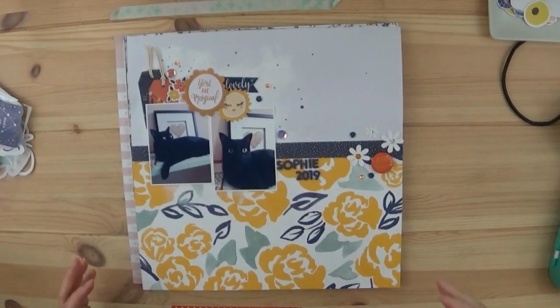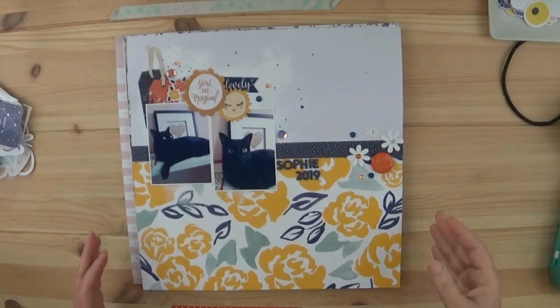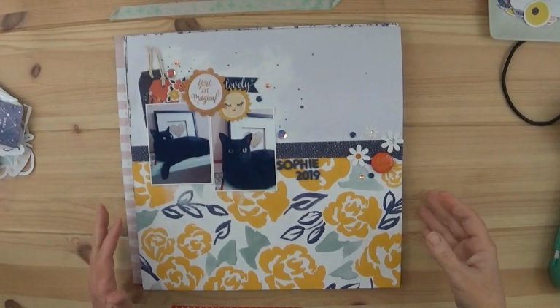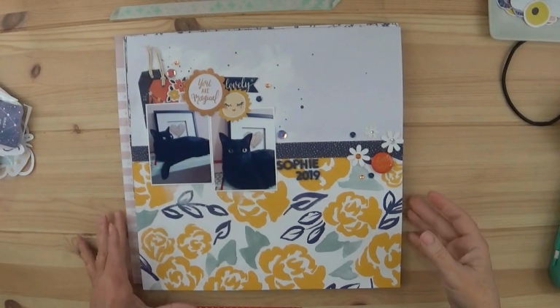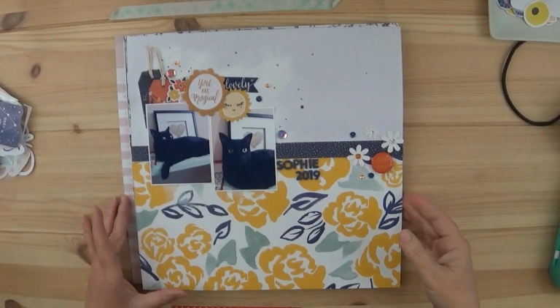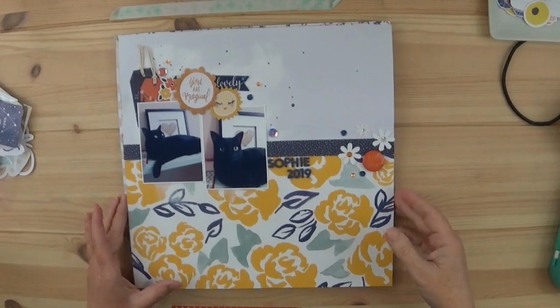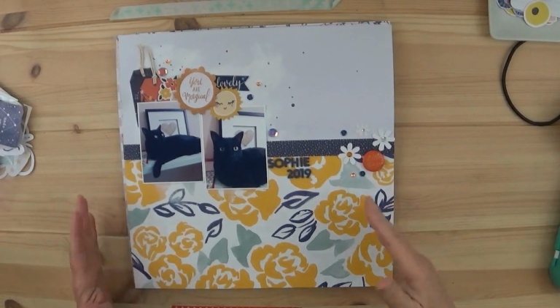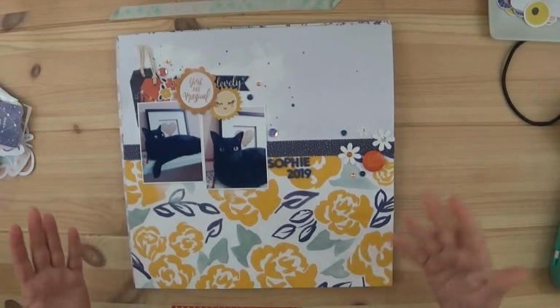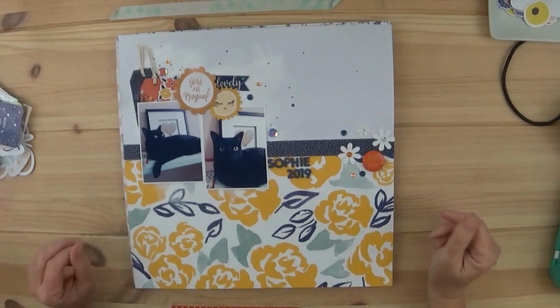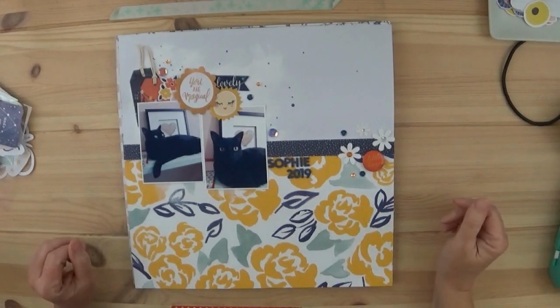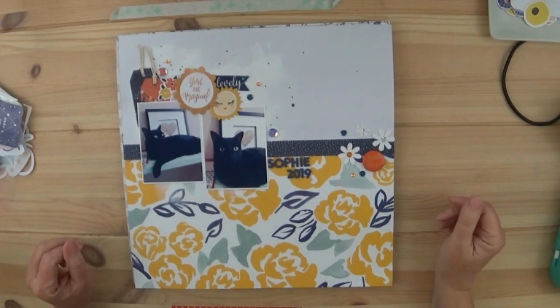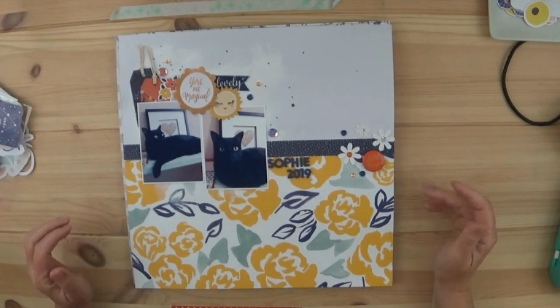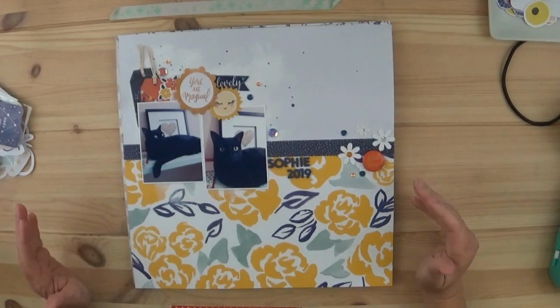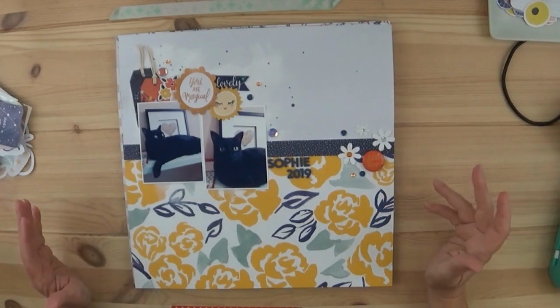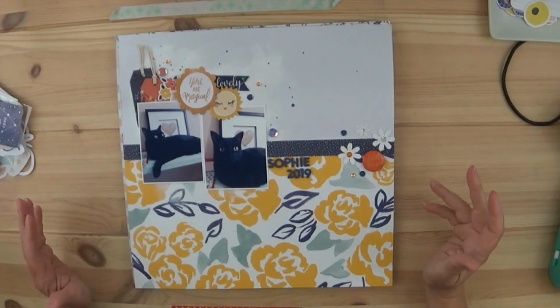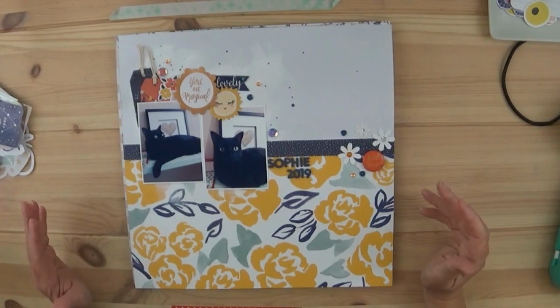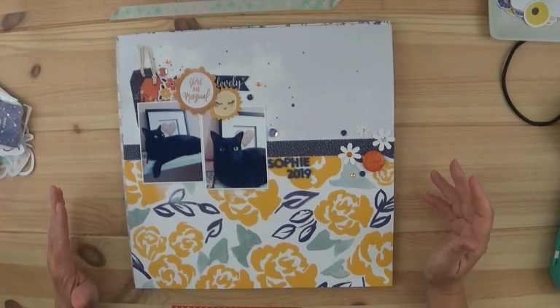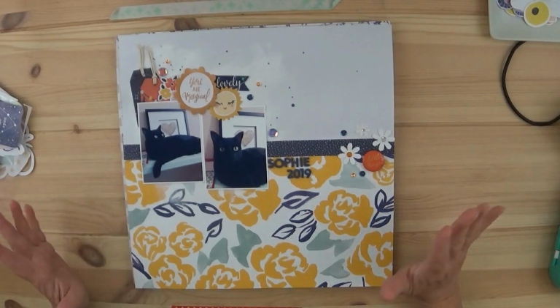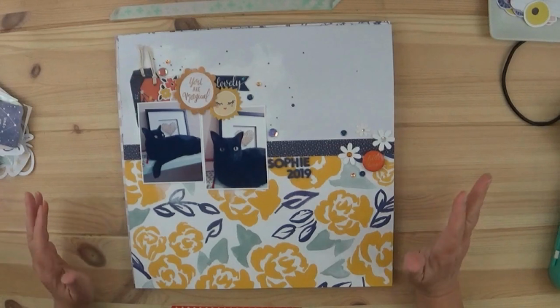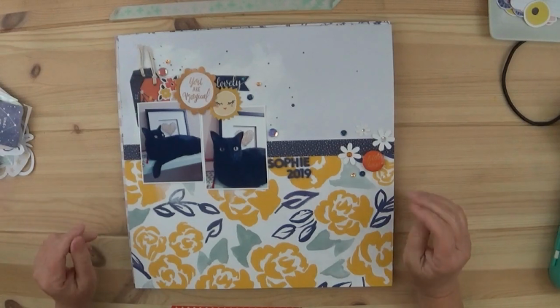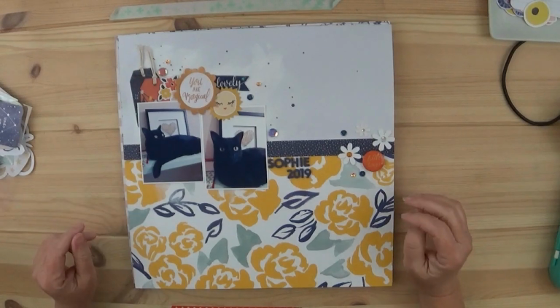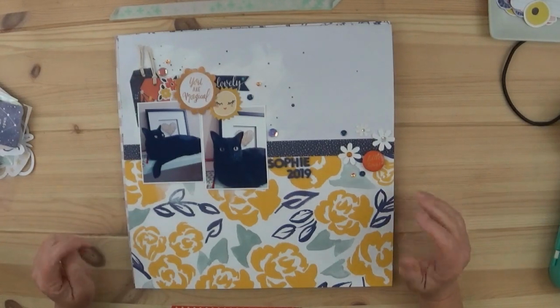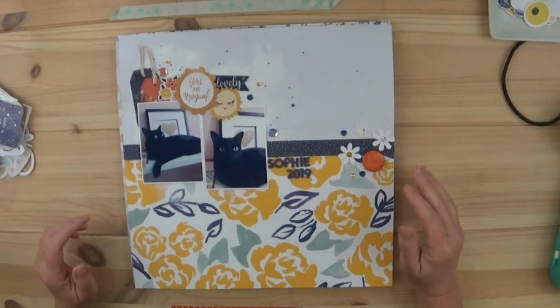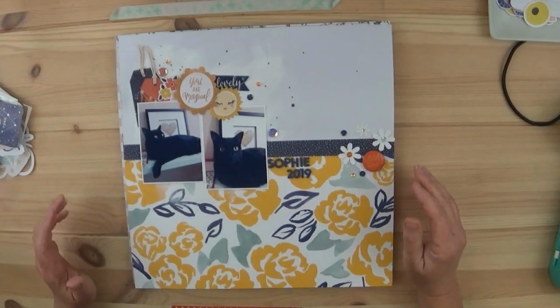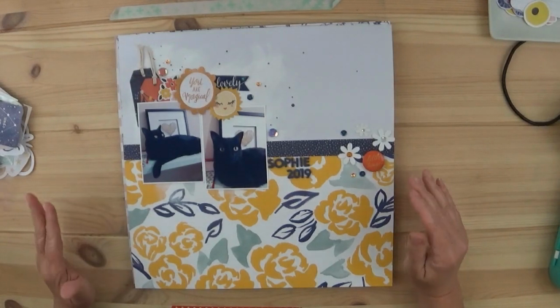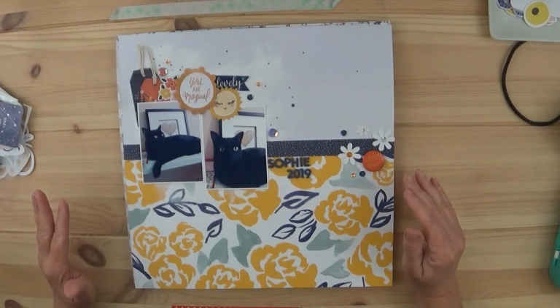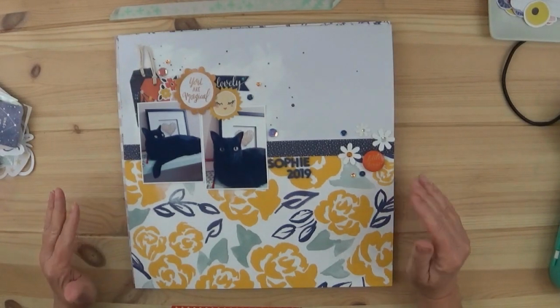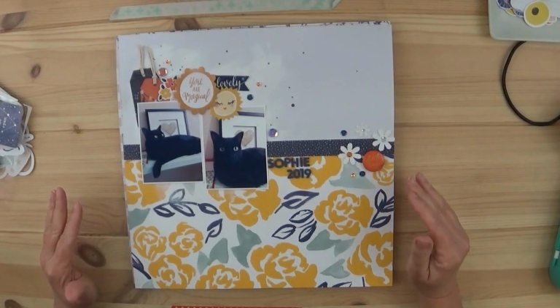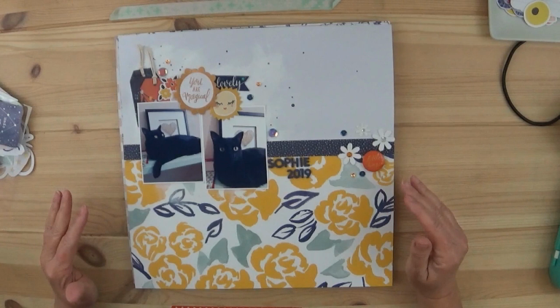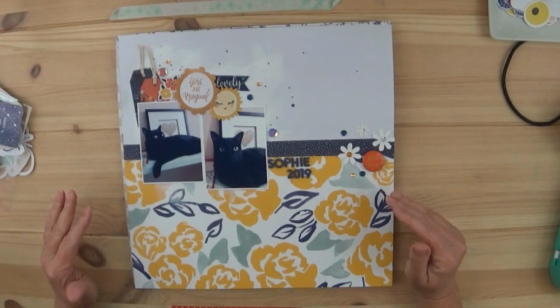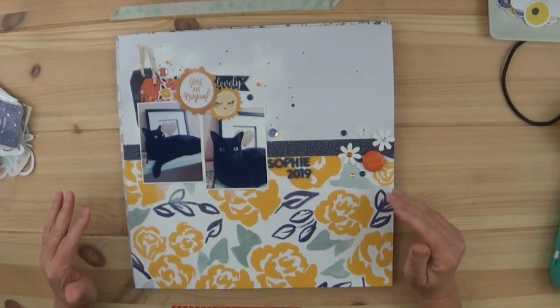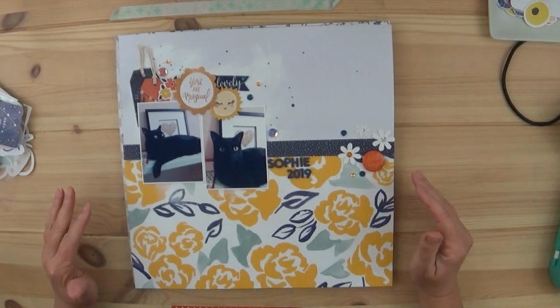Everyone, it's Tracy, welcome back! This is the recap for the month of April. I completed four layouts — there were five Mondays for the month. In the first Monday I showed the kit, and the other four Mondays I showed each page that I had completed.